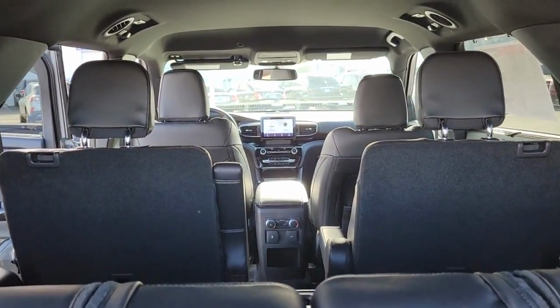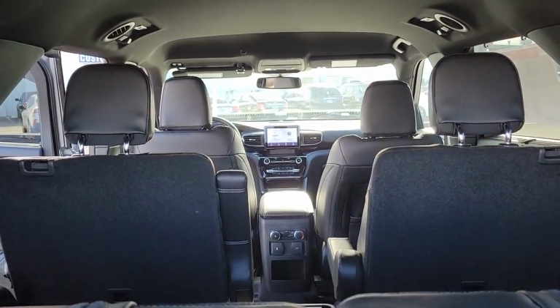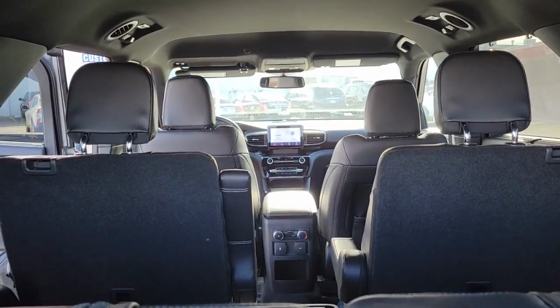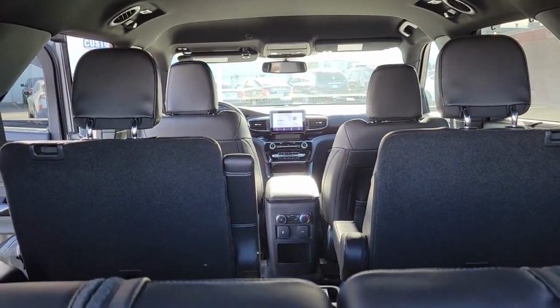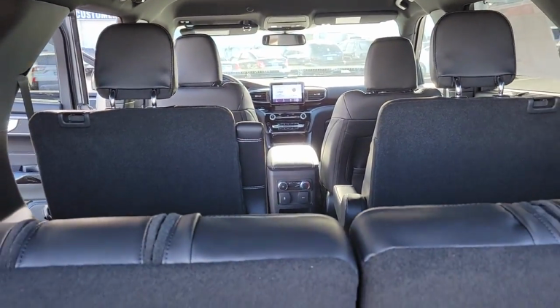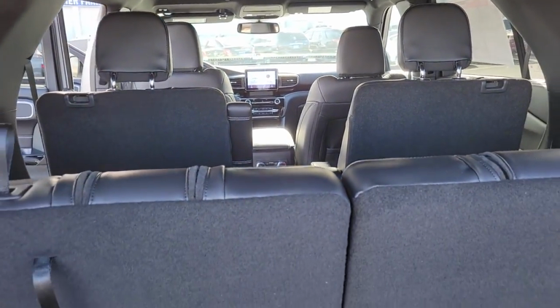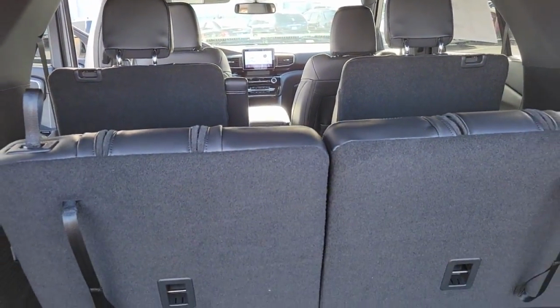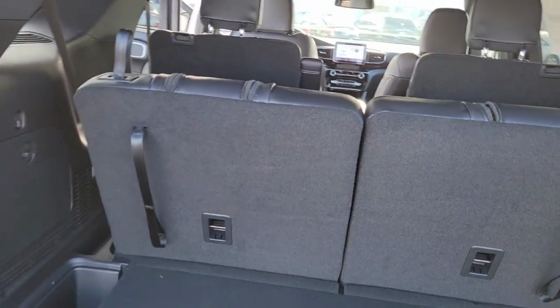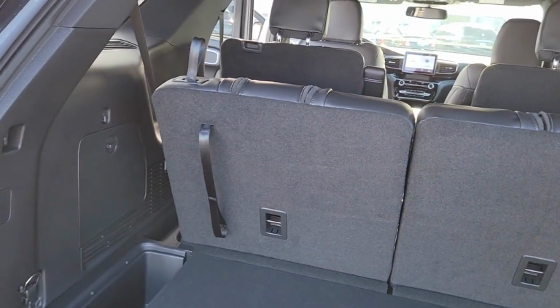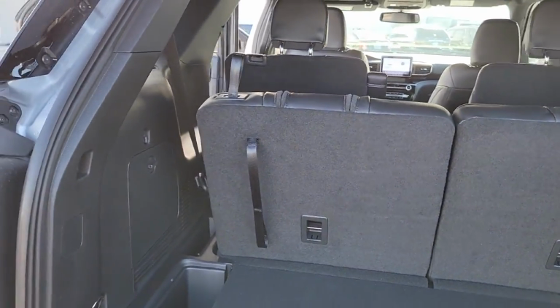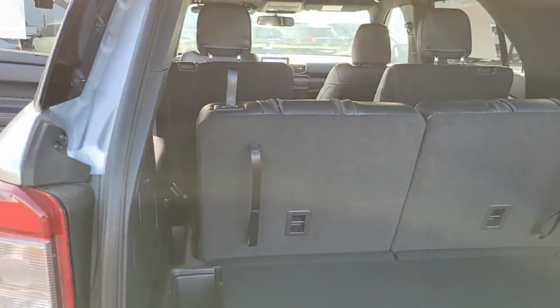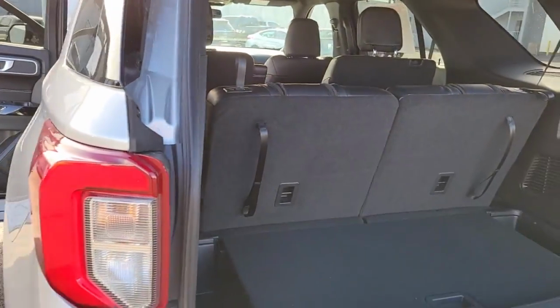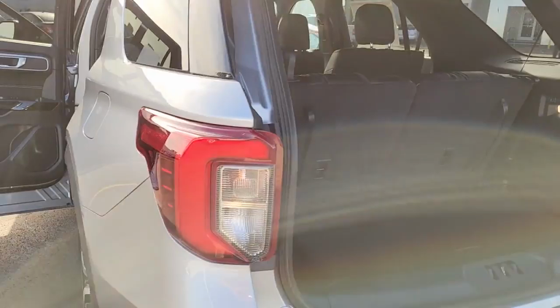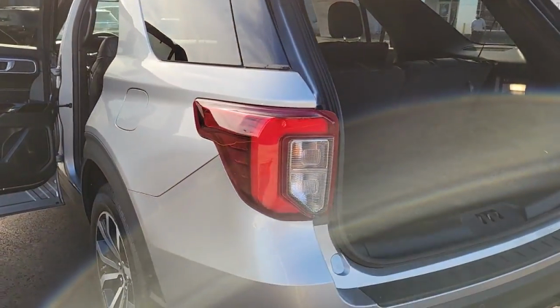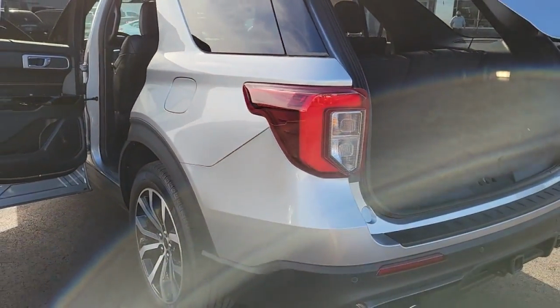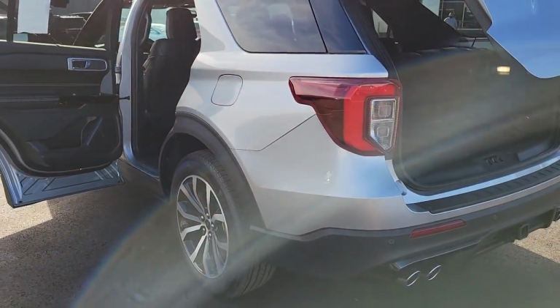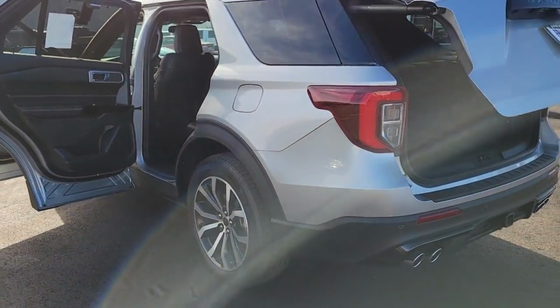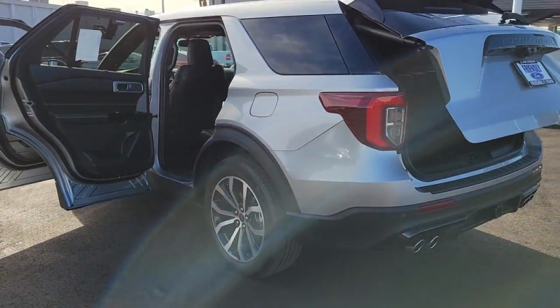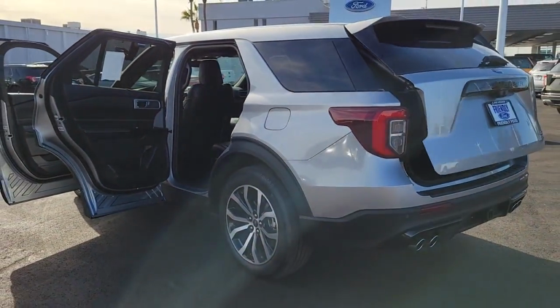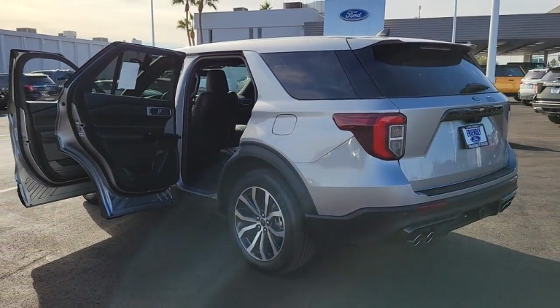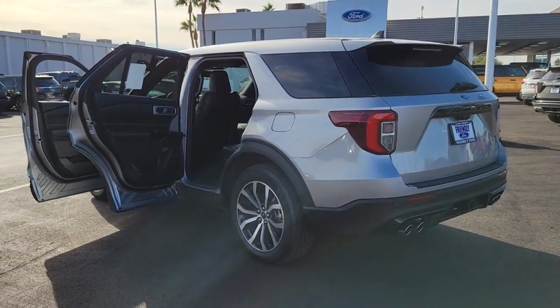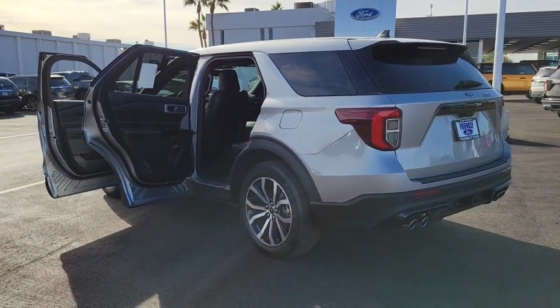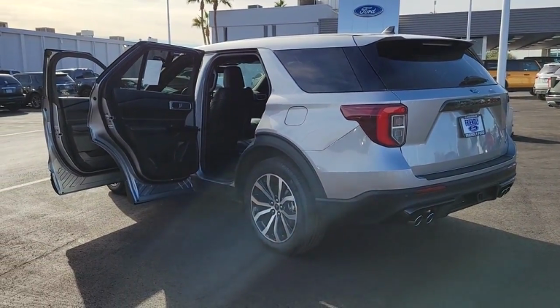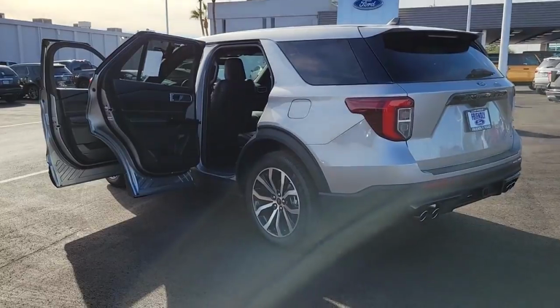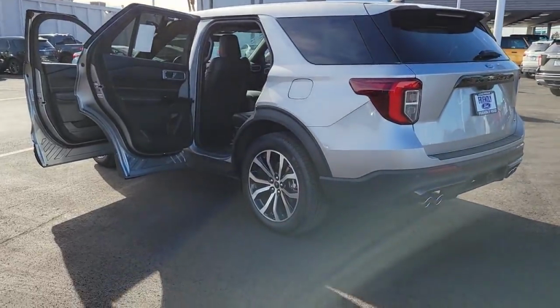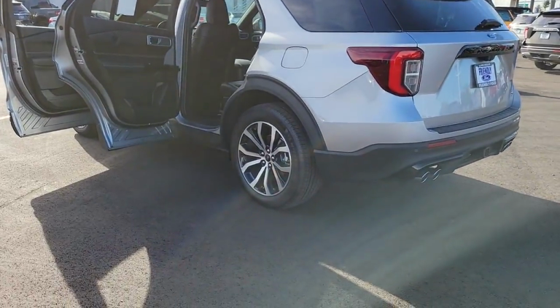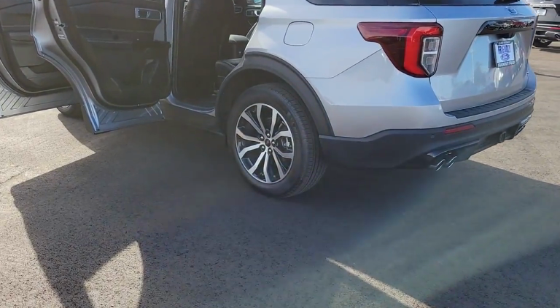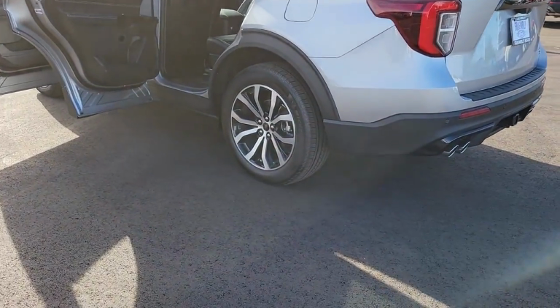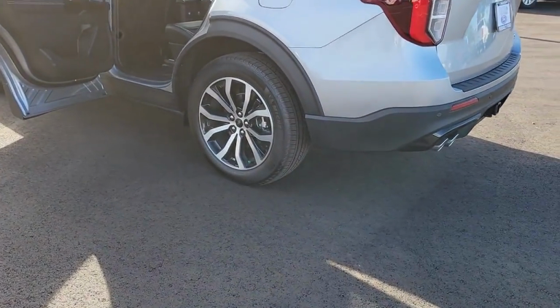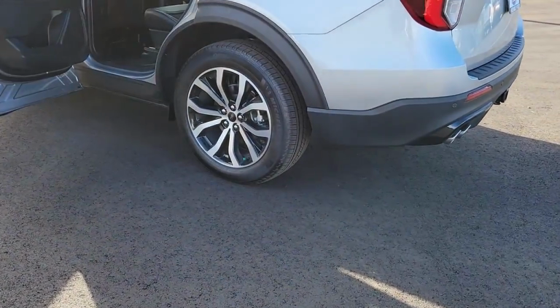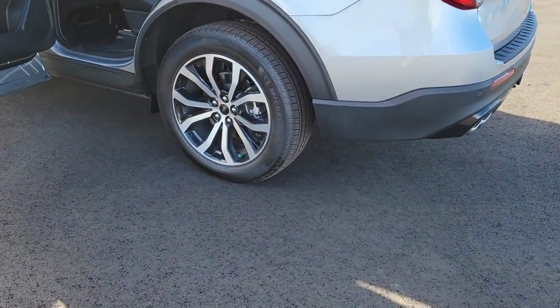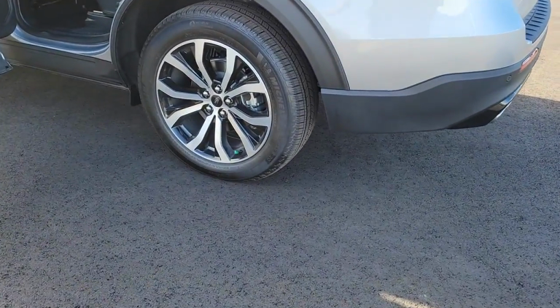The following are some of this vehicle's highlighted options: power lift gate, electronic stability control, trip computer, bucket seats, power windows, AM-FM stereo, four-wheel disc brakes, power steering.